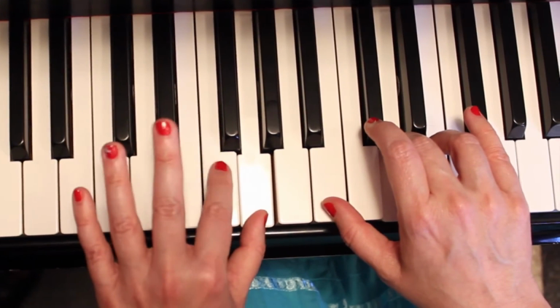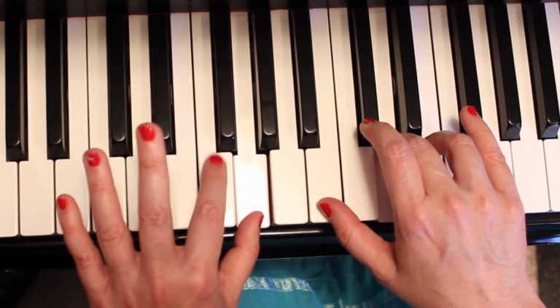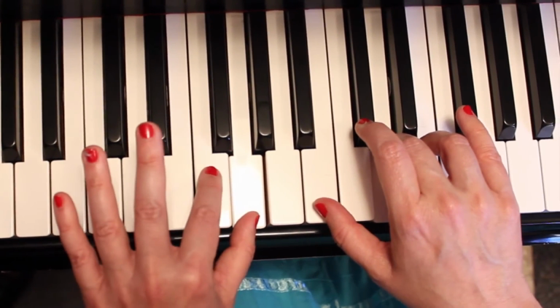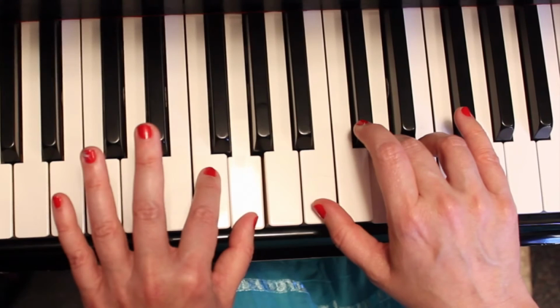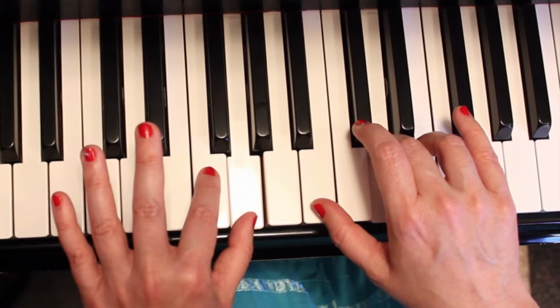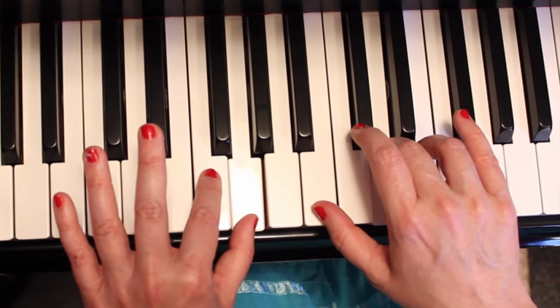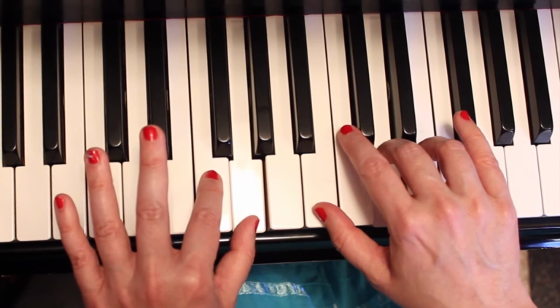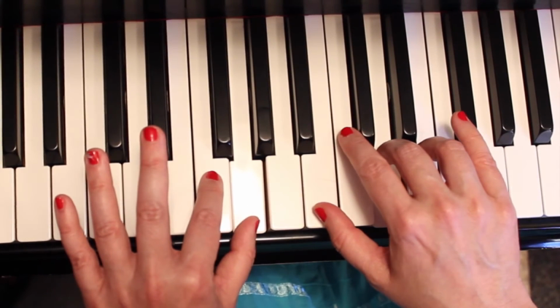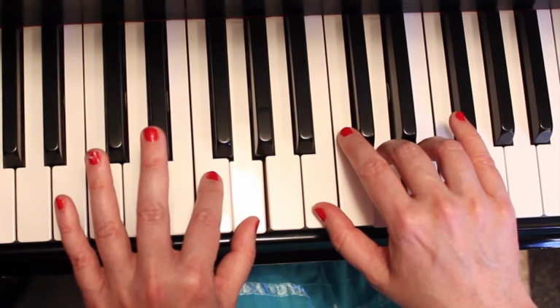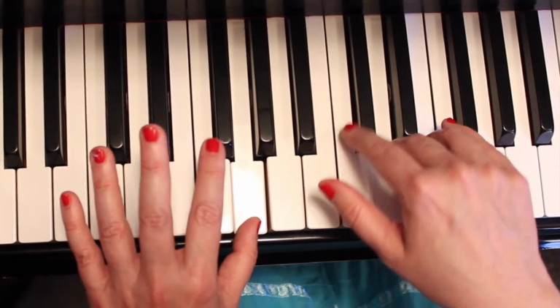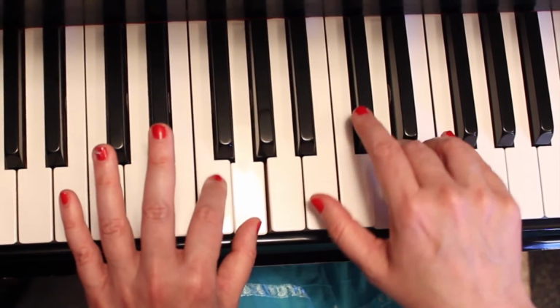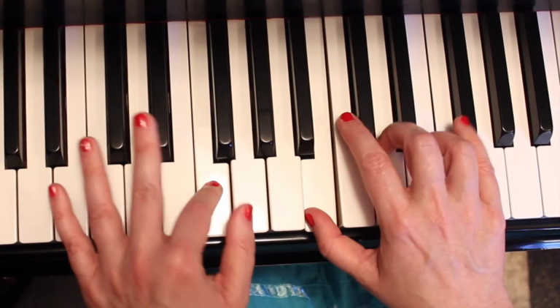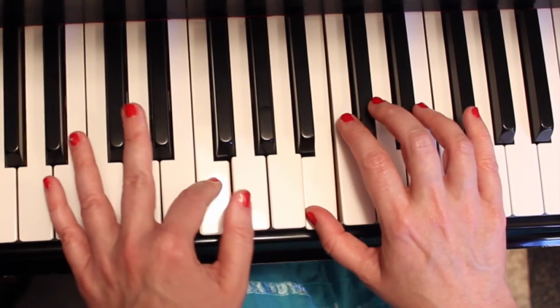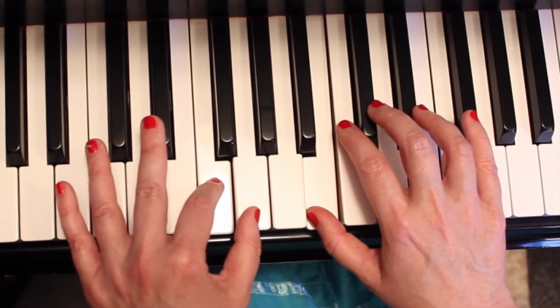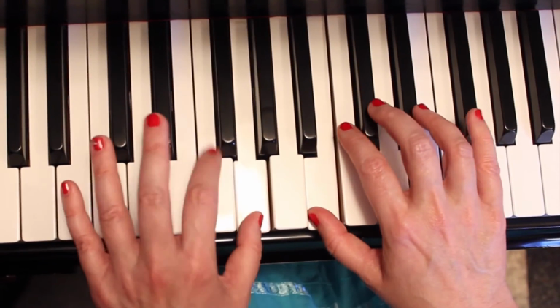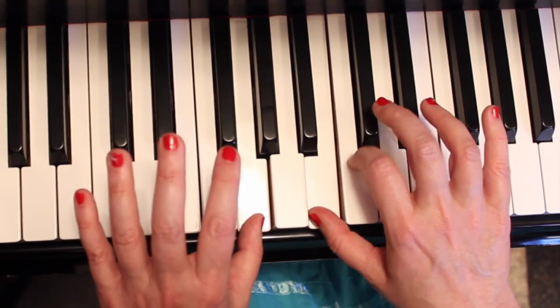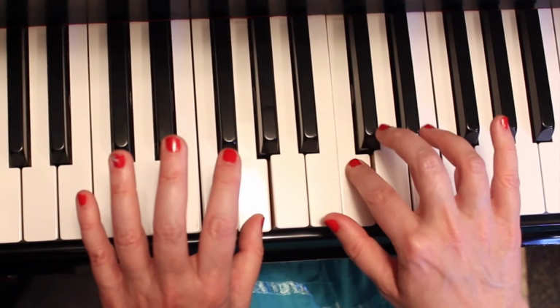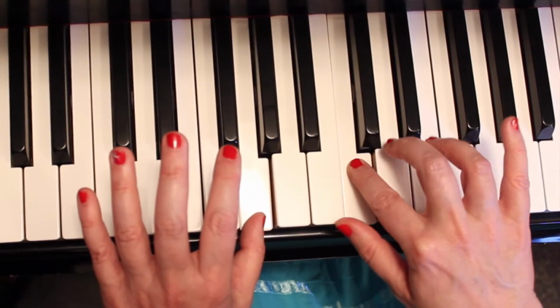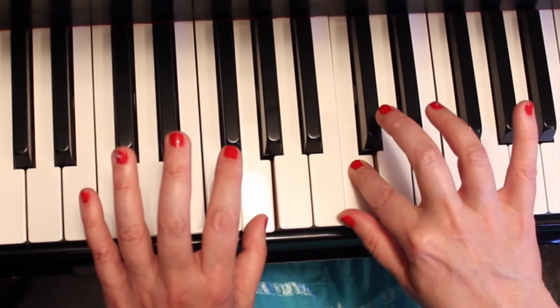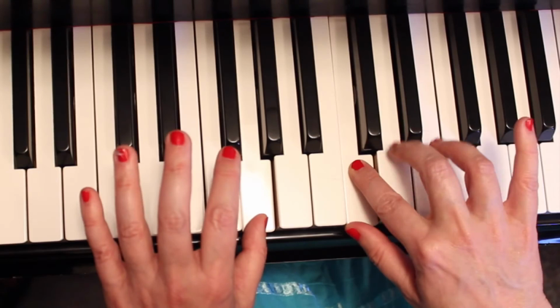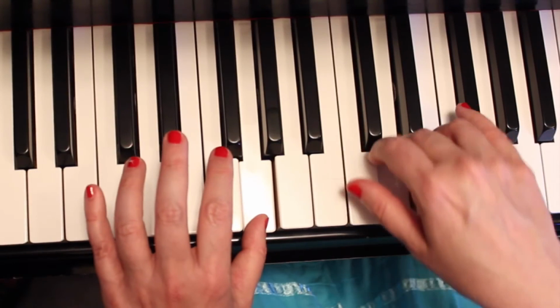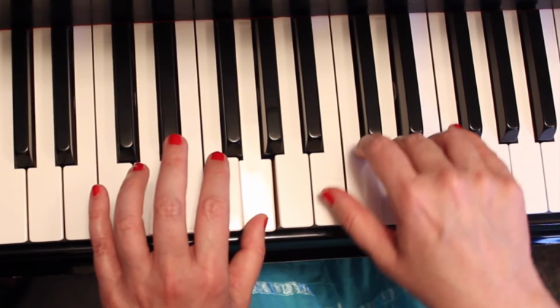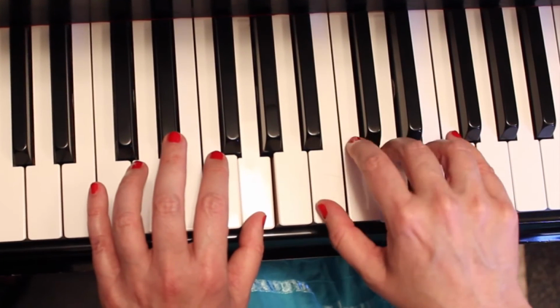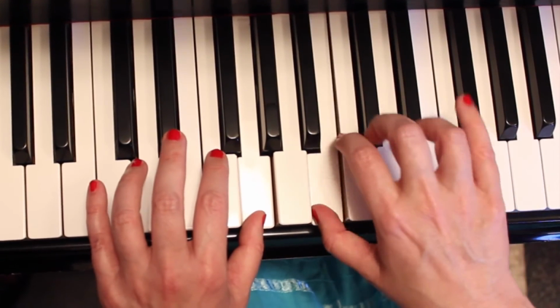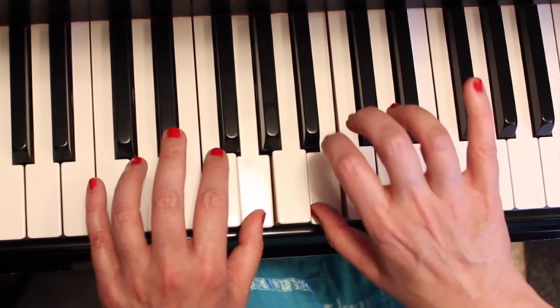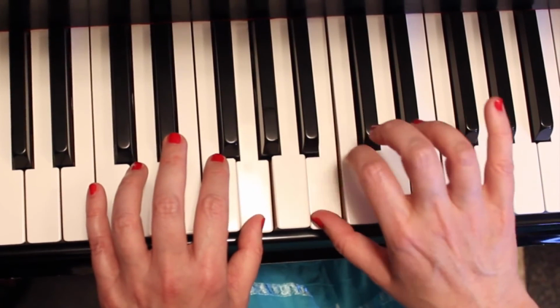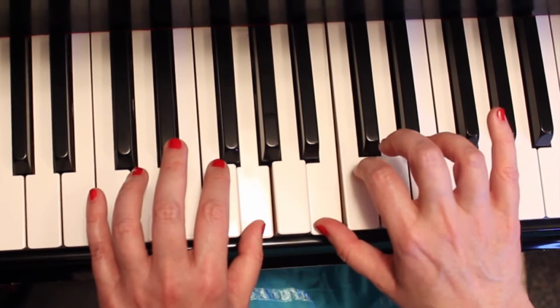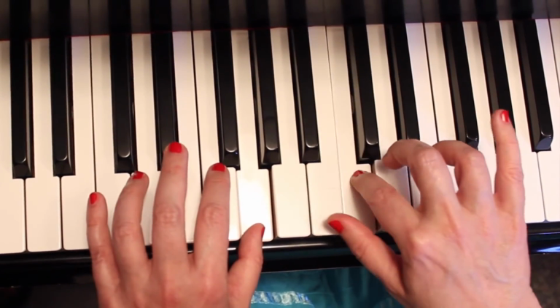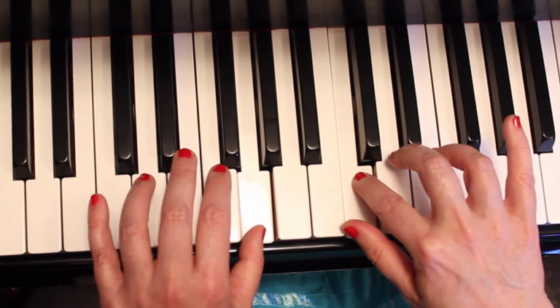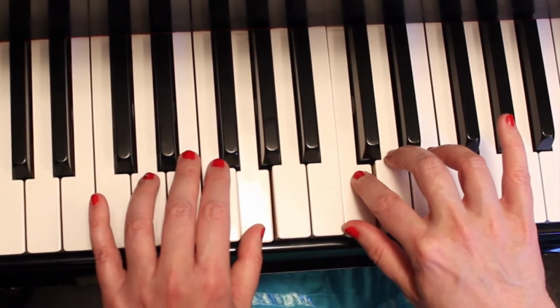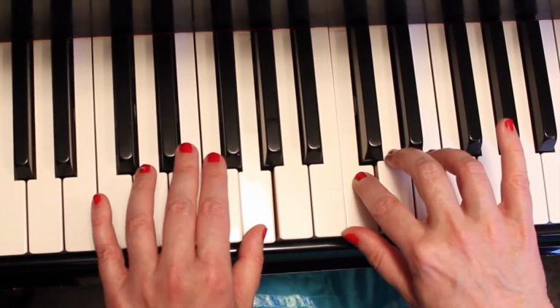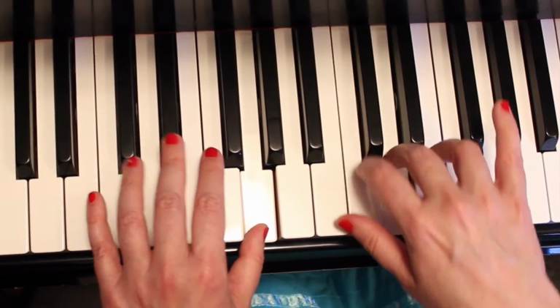Now this time, the left hand two is going to play F with B. One, two, three, four. One, two, three, four.